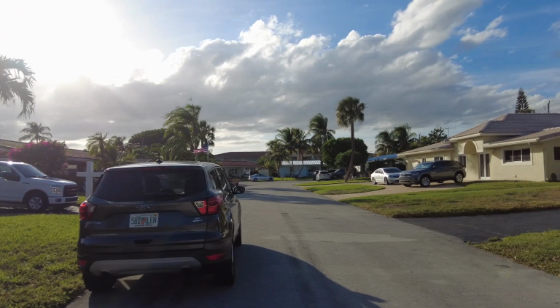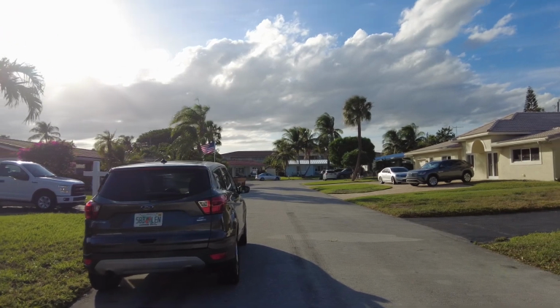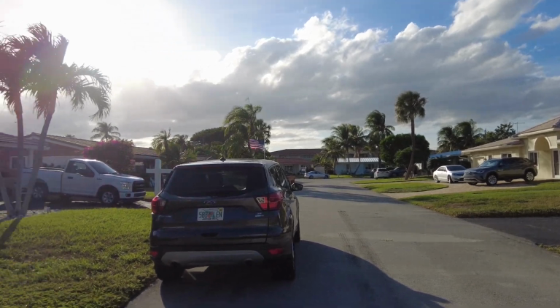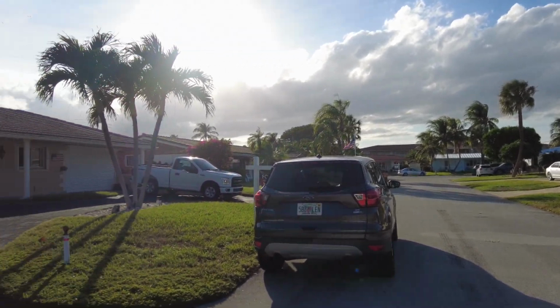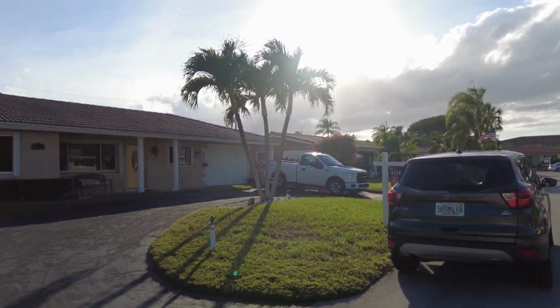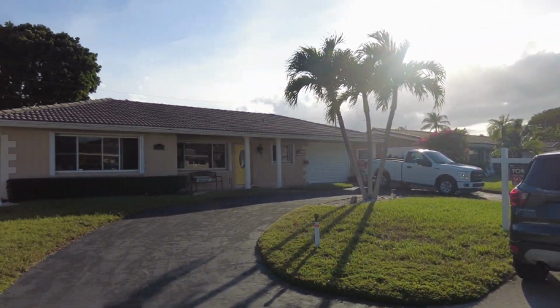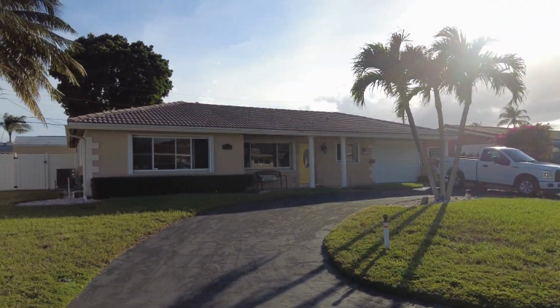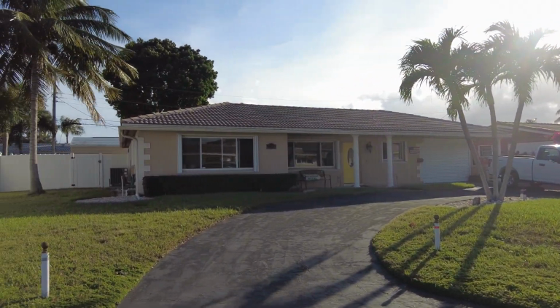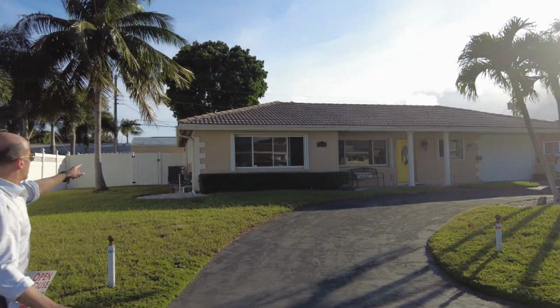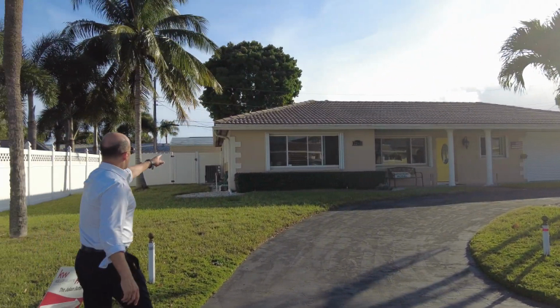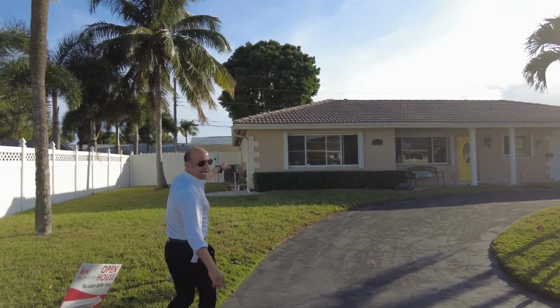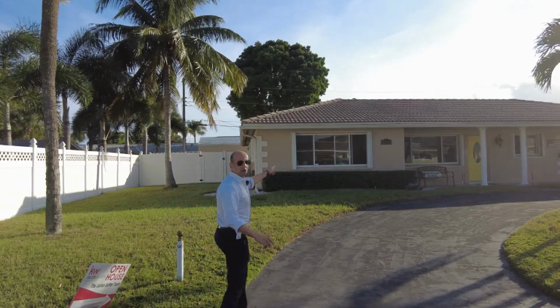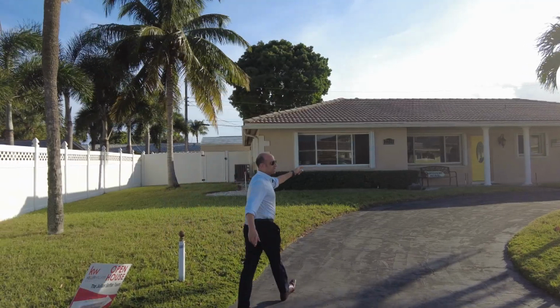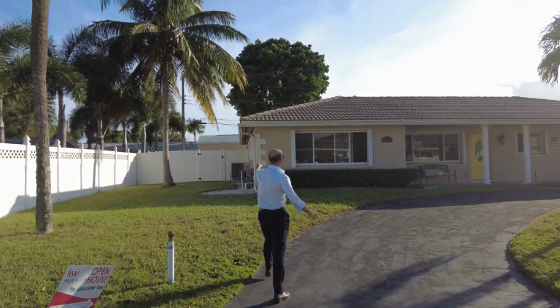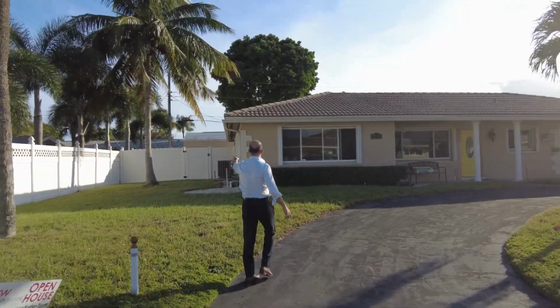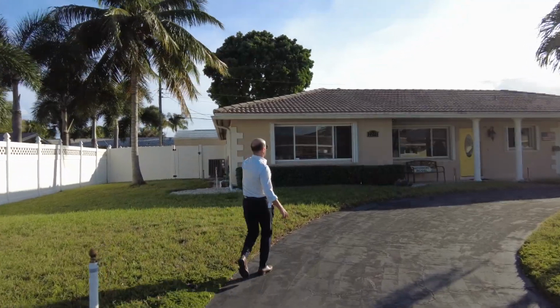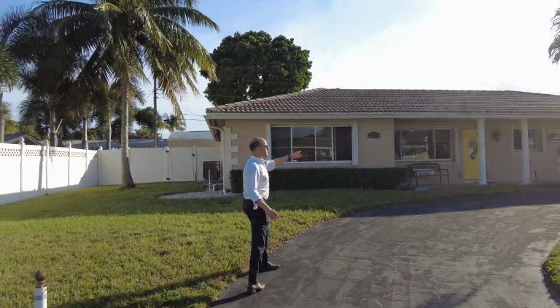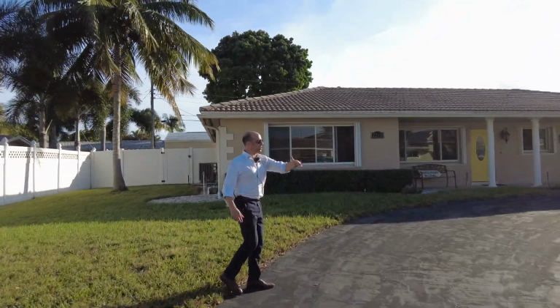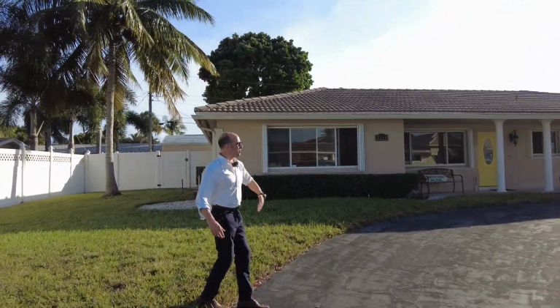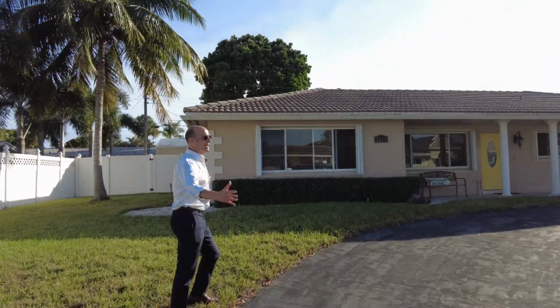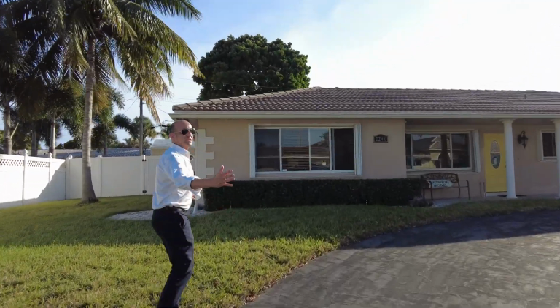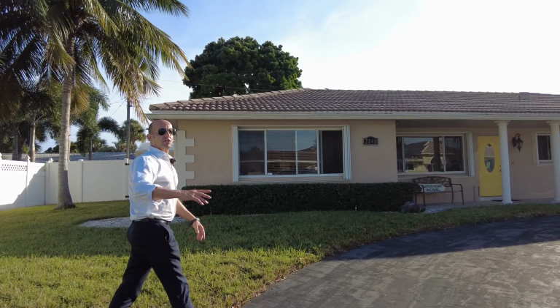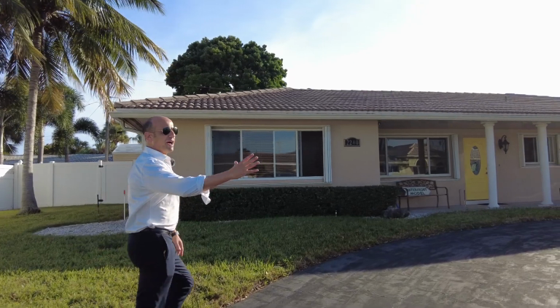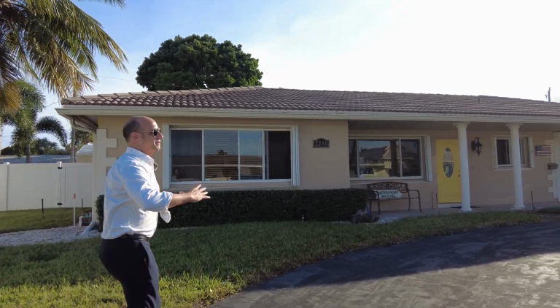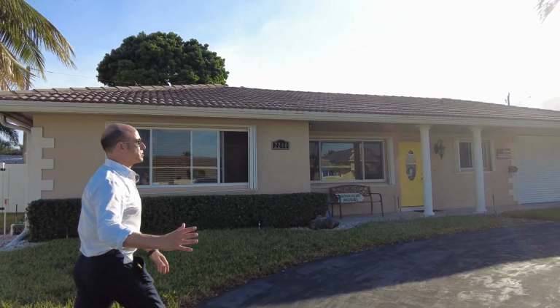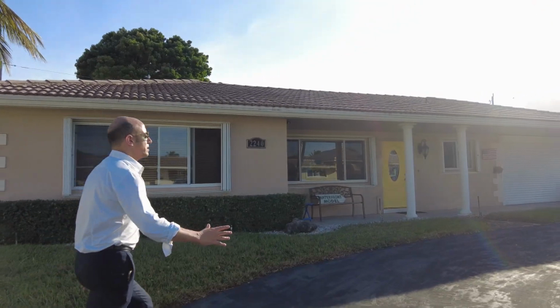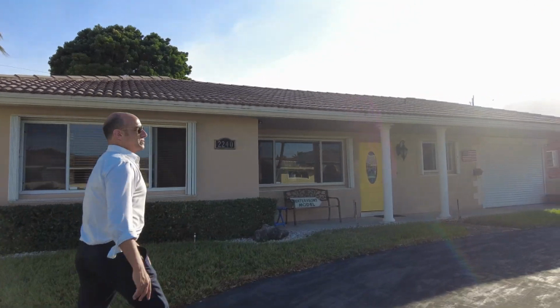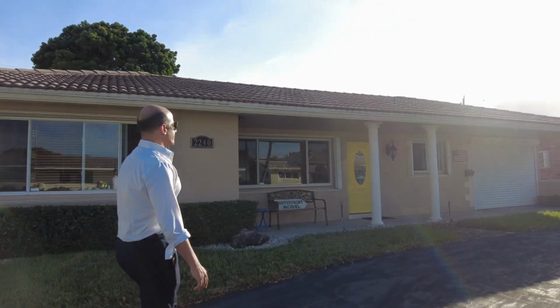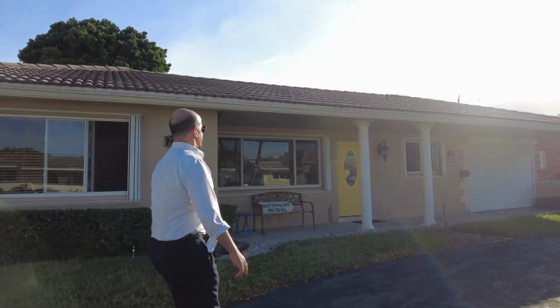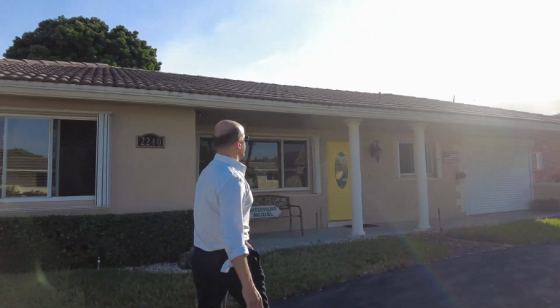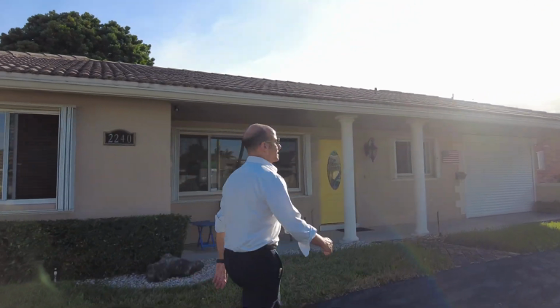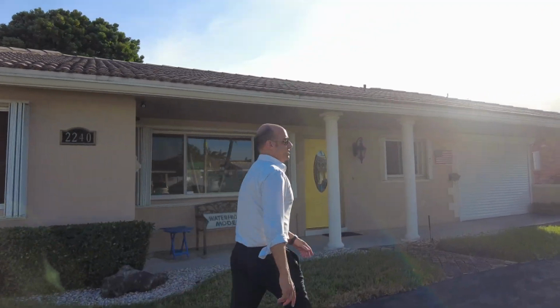It sits on a huge lot, a really big lot. The house has accordion shutters throughout — all the windows have accordions. Look at this great space. Lots of families living here as well.